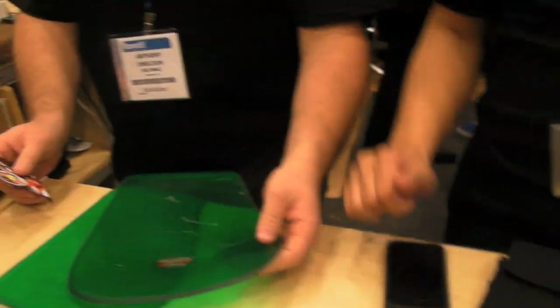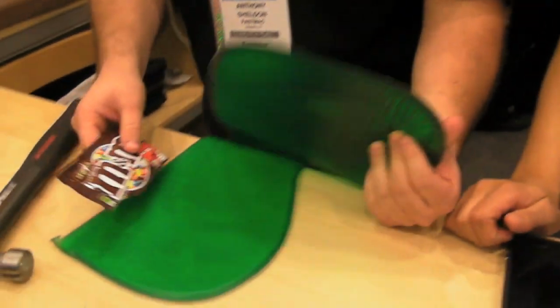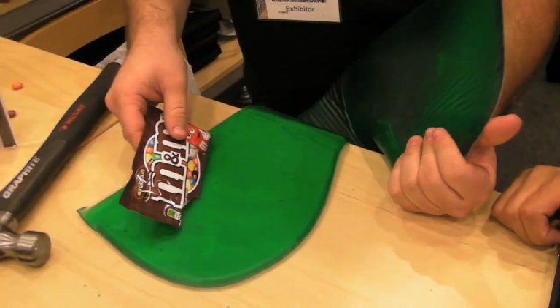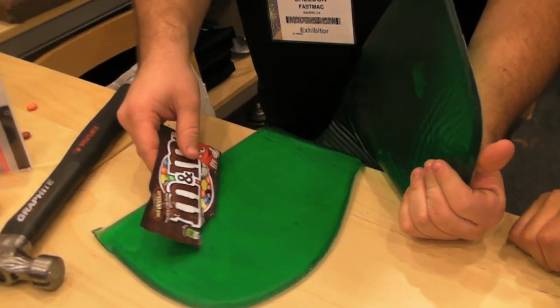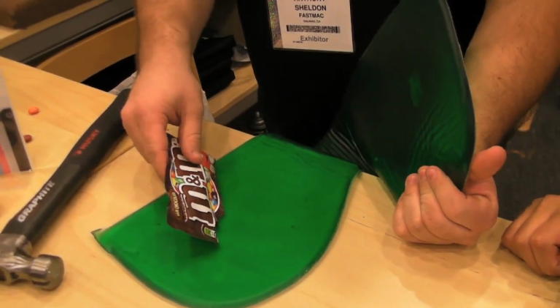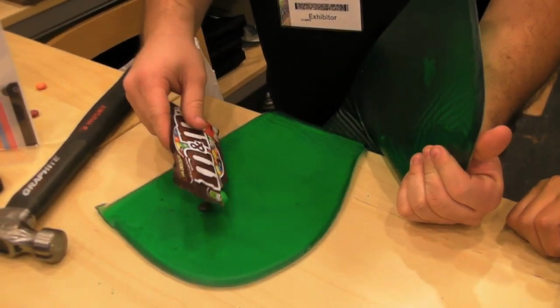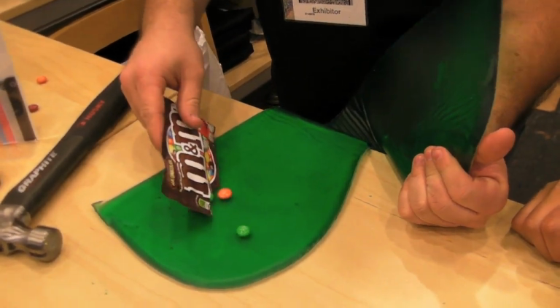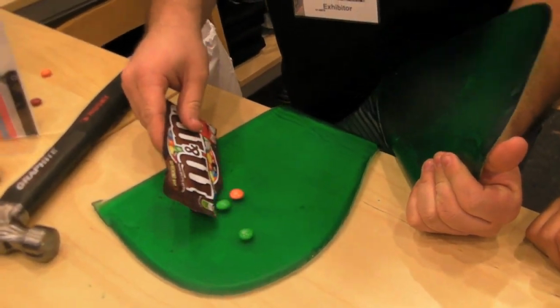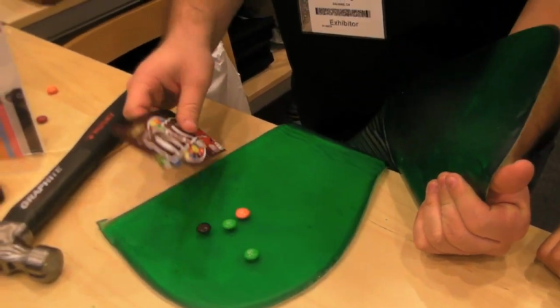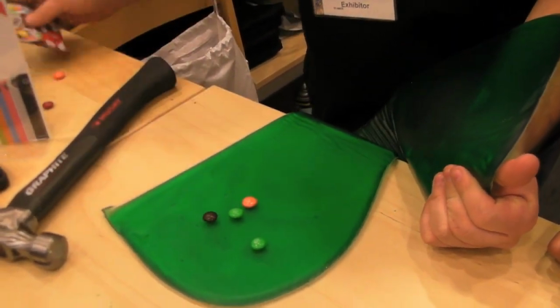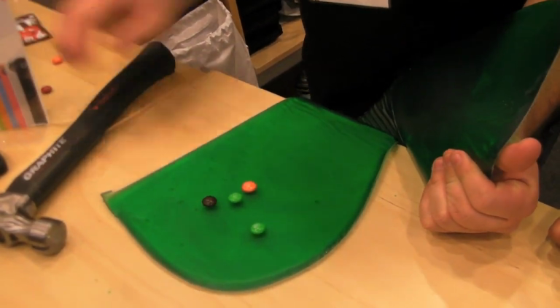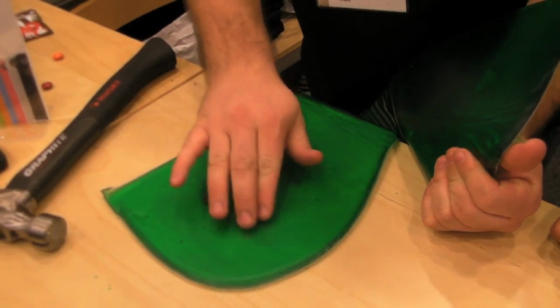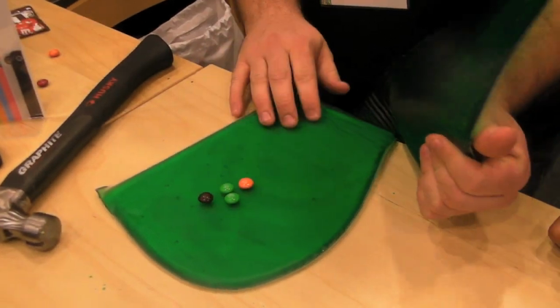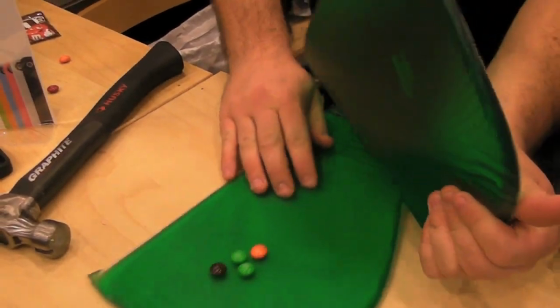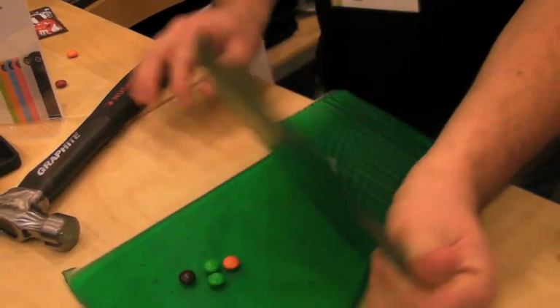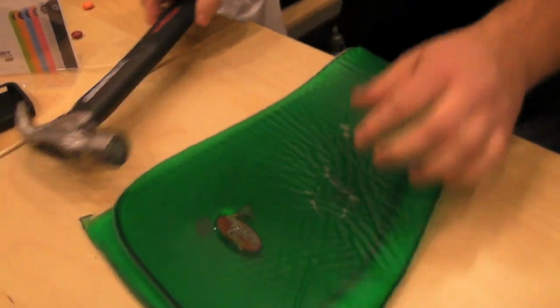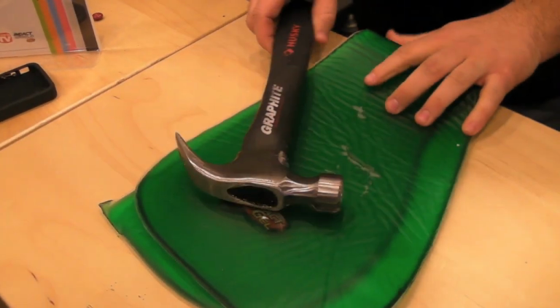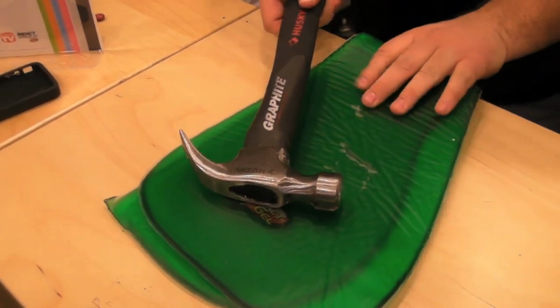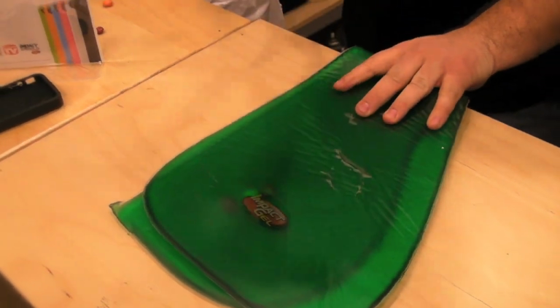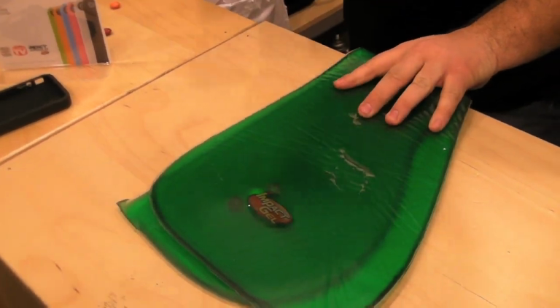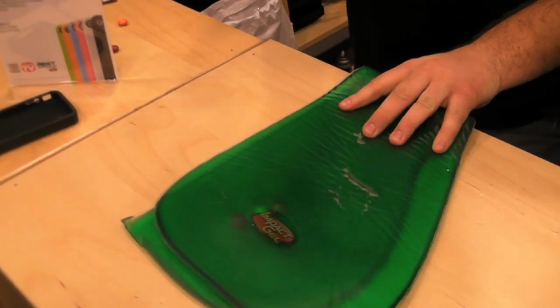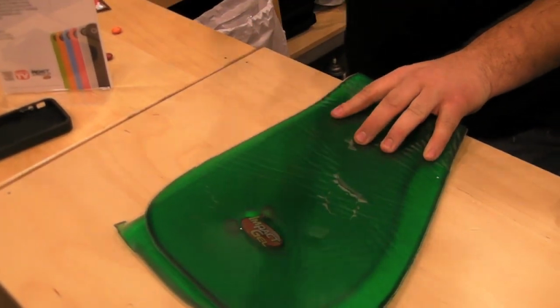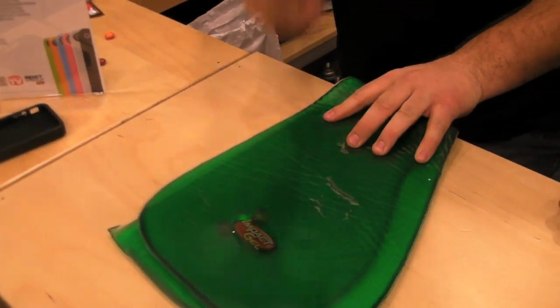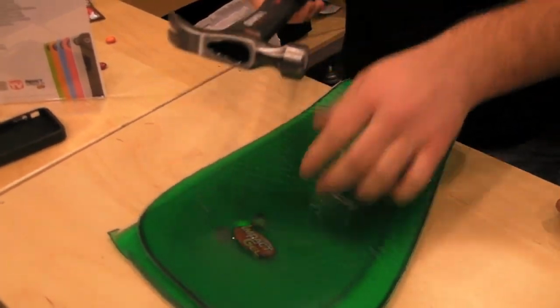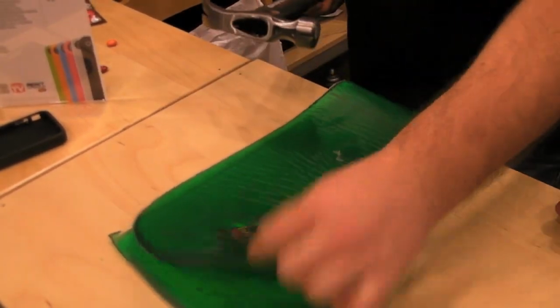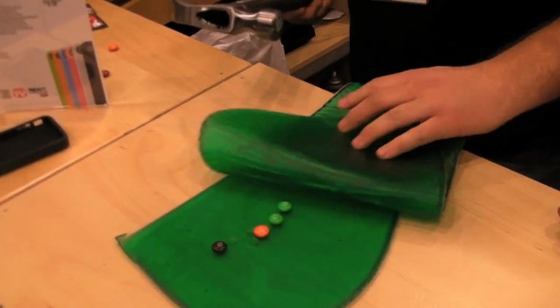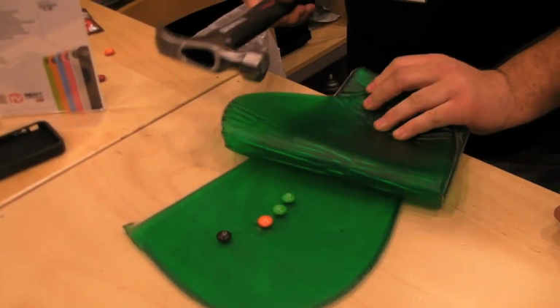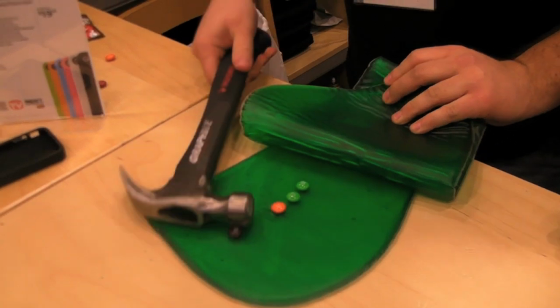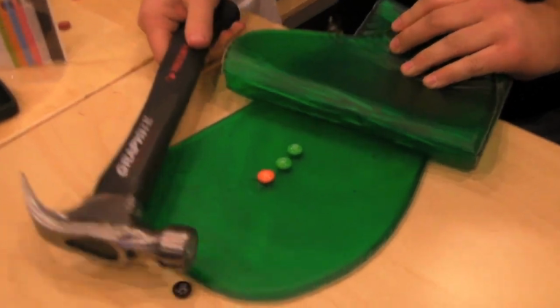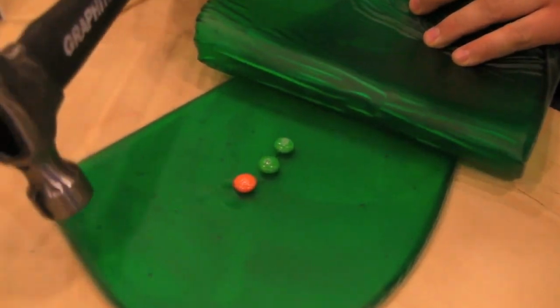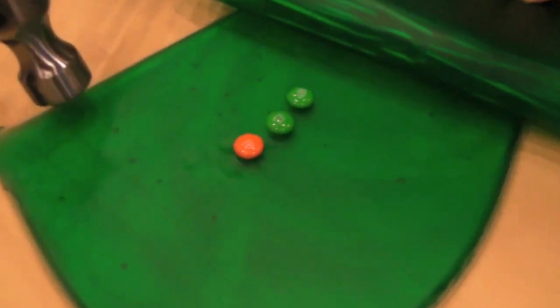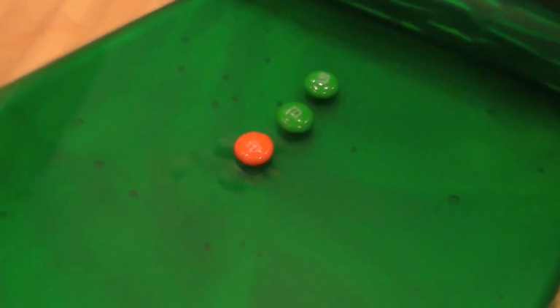So here we go — regular chocolate M&Ms, the ones that melt in your mouth, but won't break in our gel. So here we go, they don't break, and they're real M&Ms.